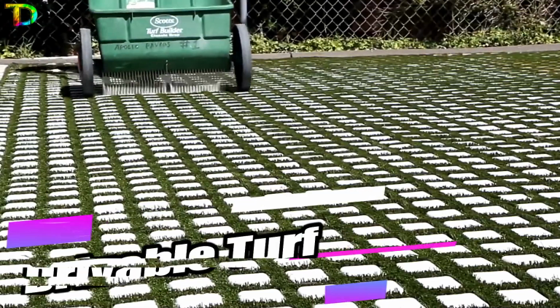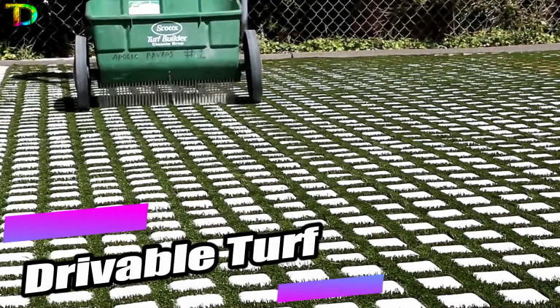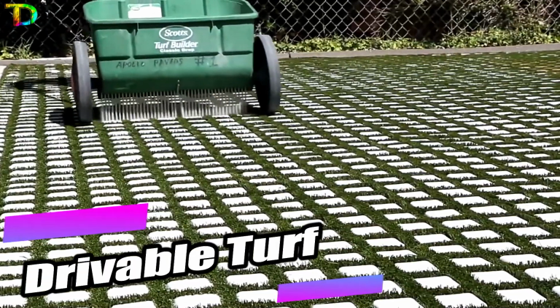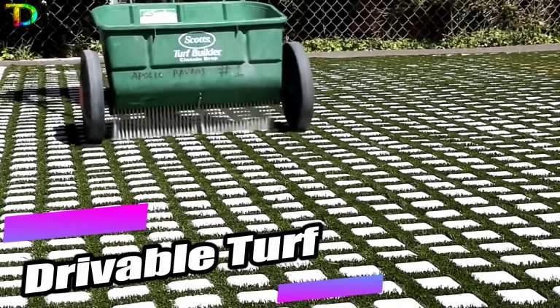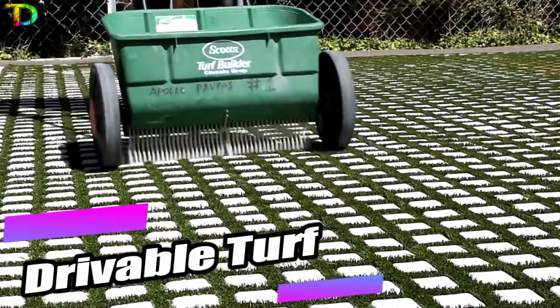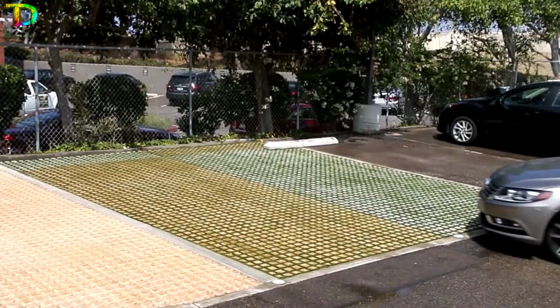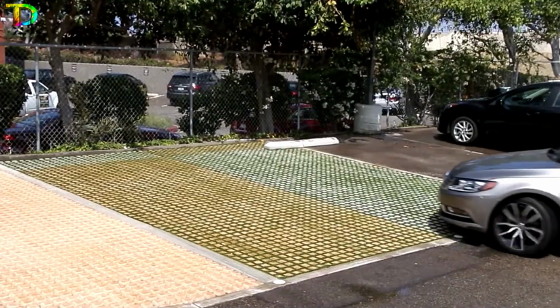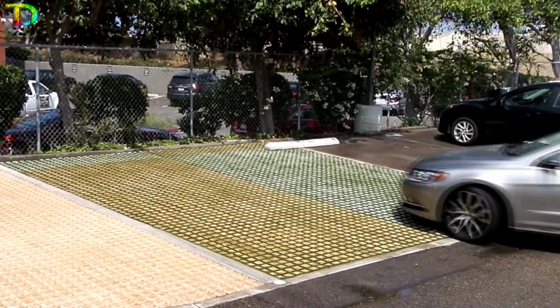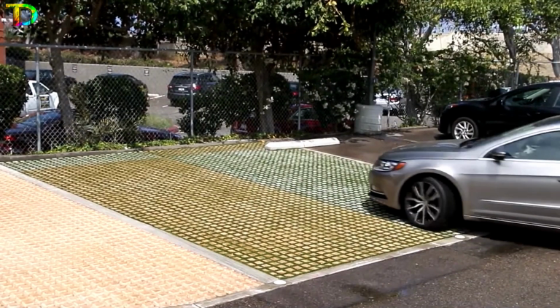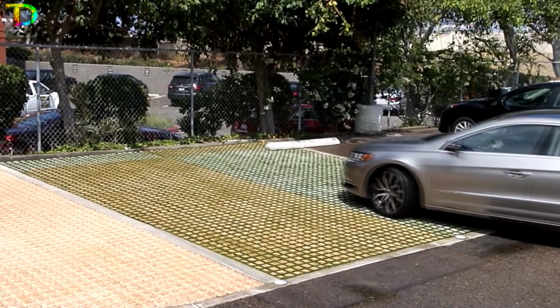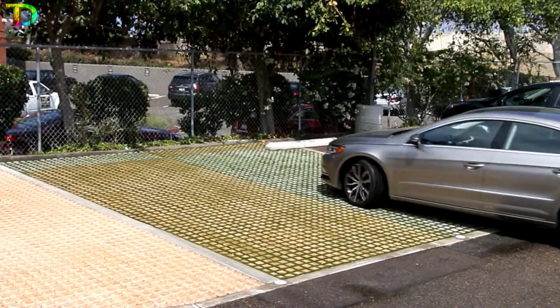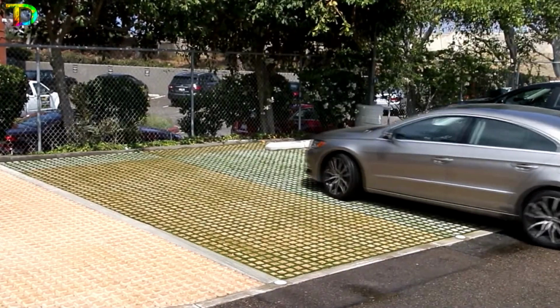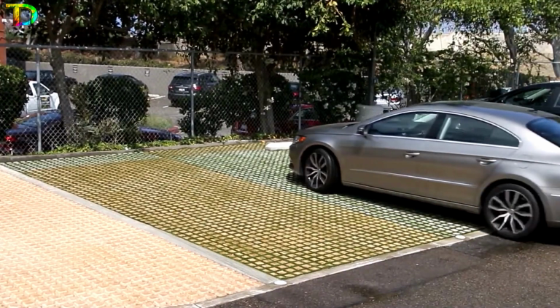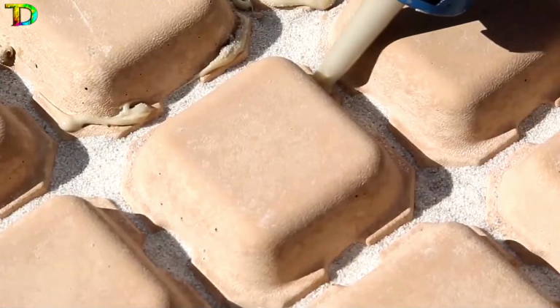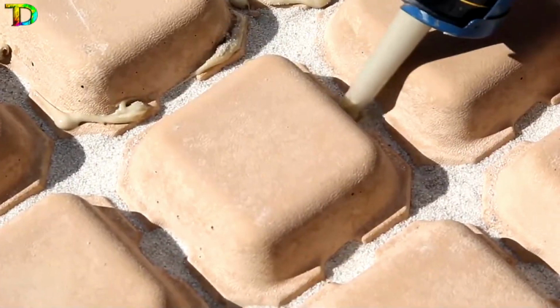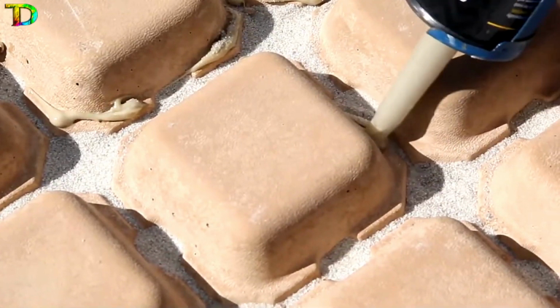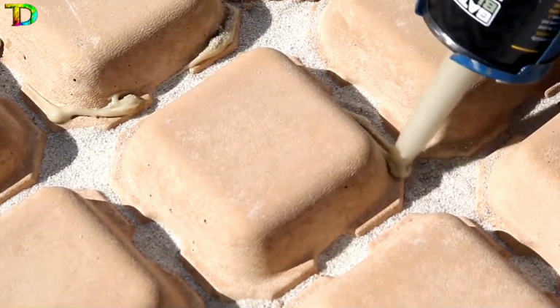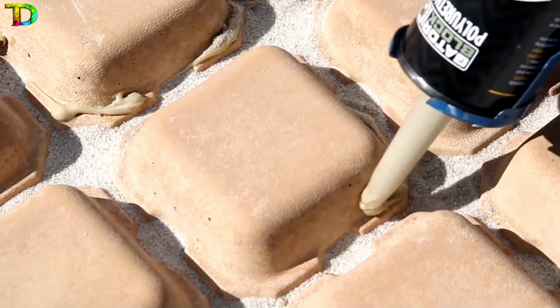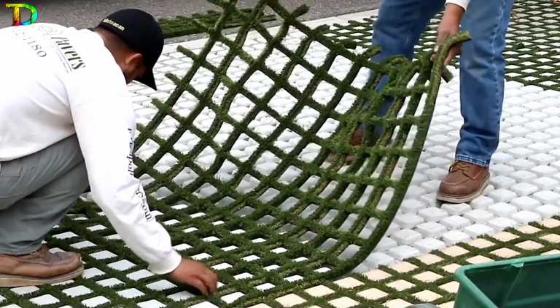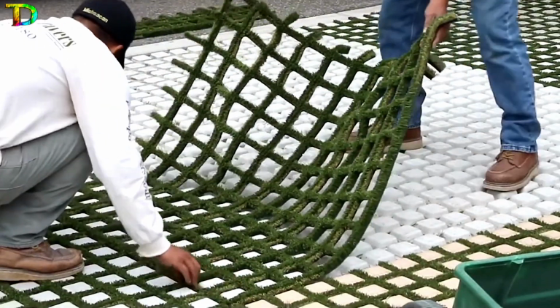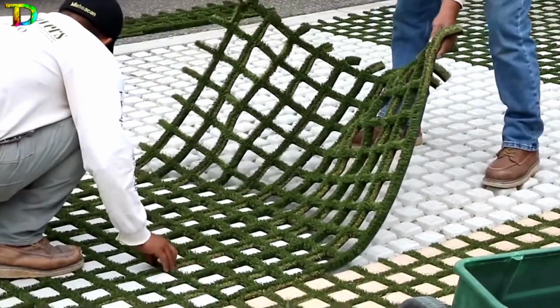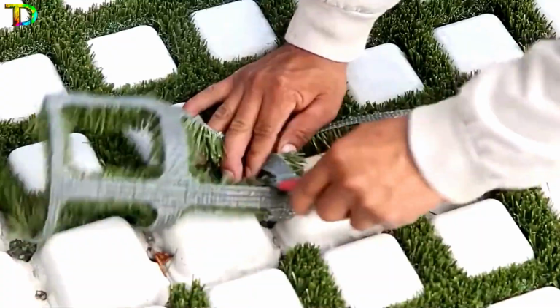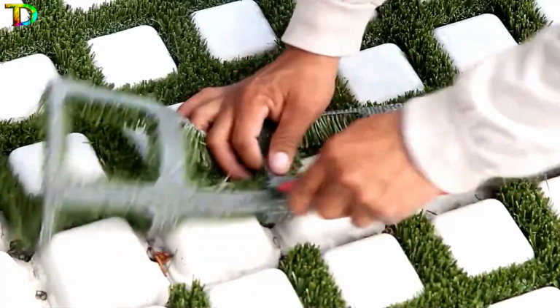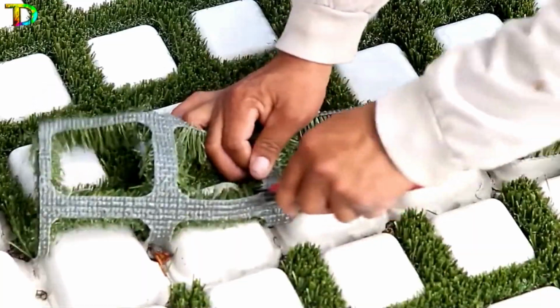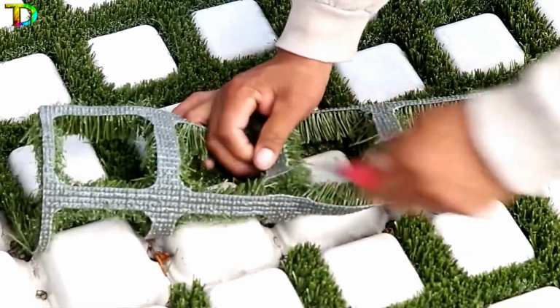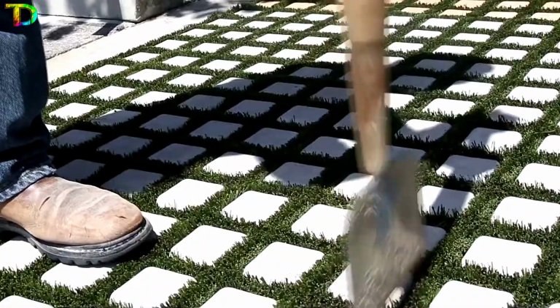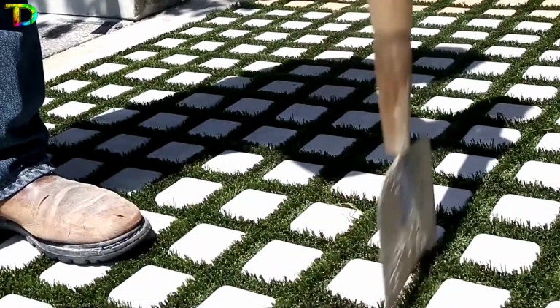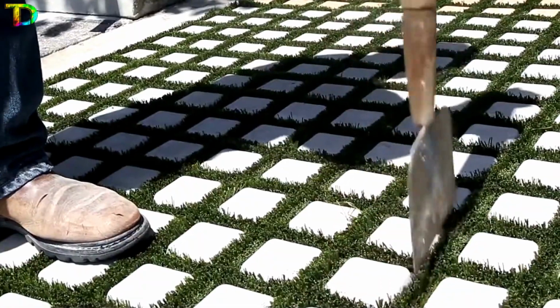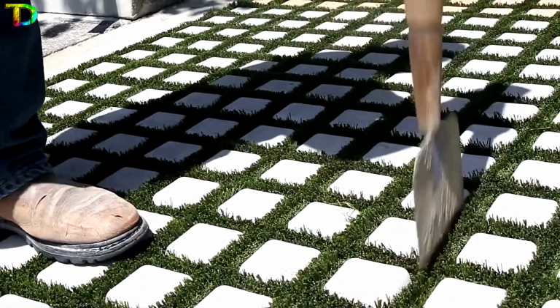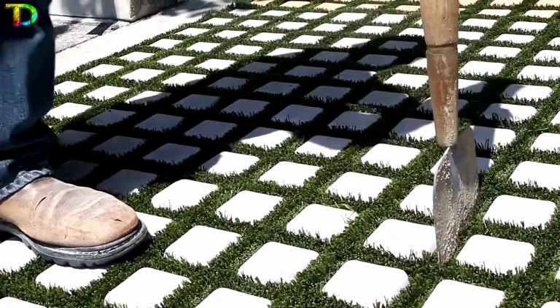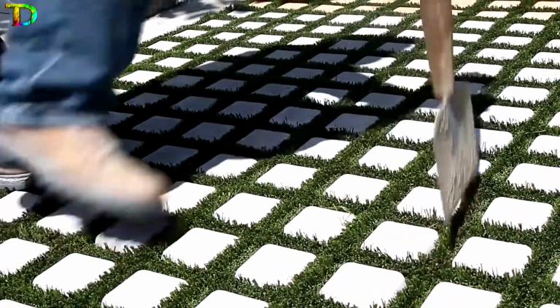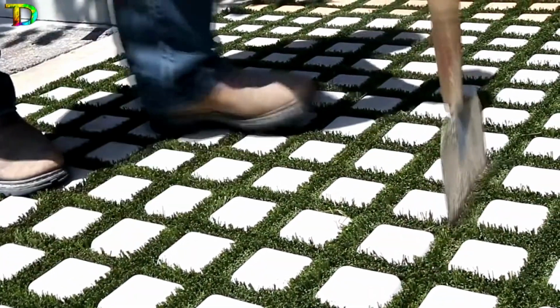Transform your space with drivable turf — the ultimate solution for parks, parking lots, and more. This upgraded lawn combines polymer mesh and concrete blocks, offering 240 square feet of coverage for just $1,000.